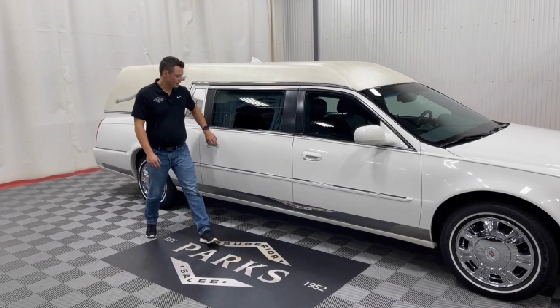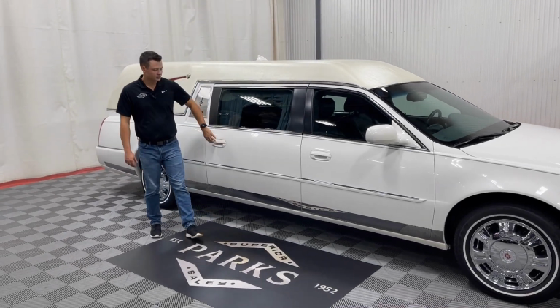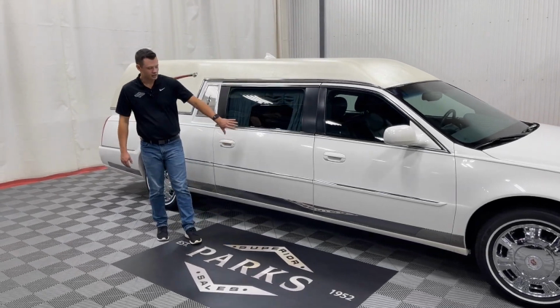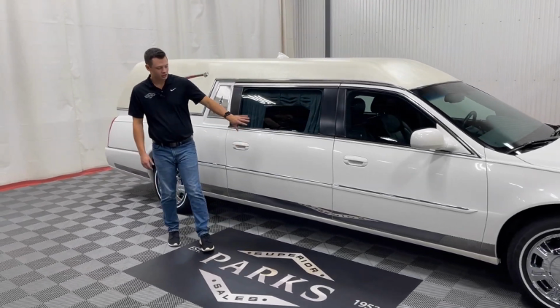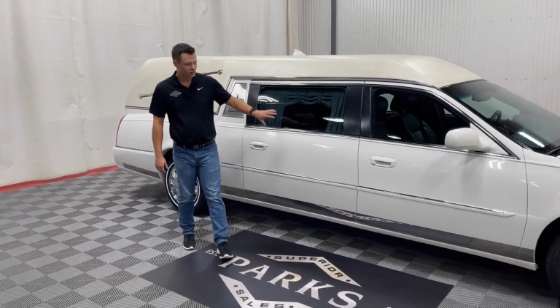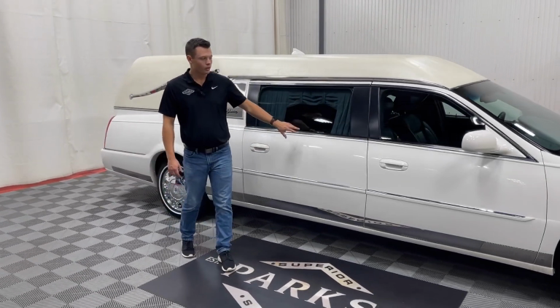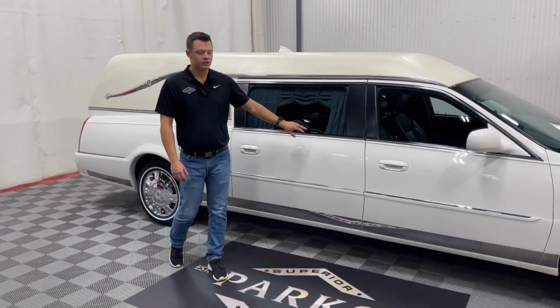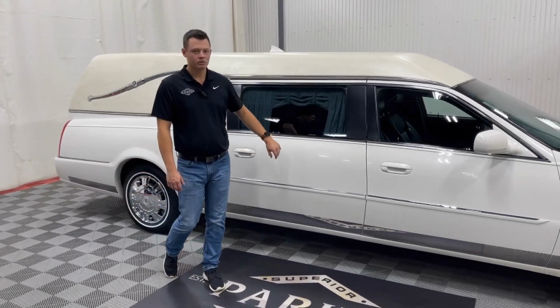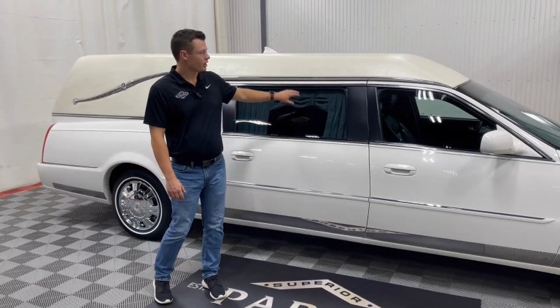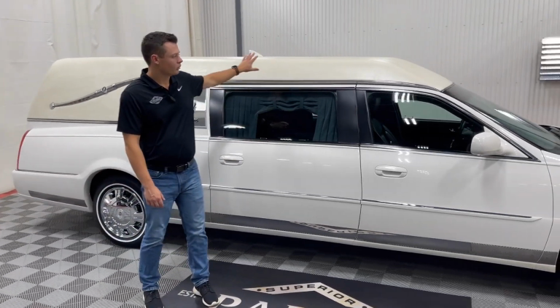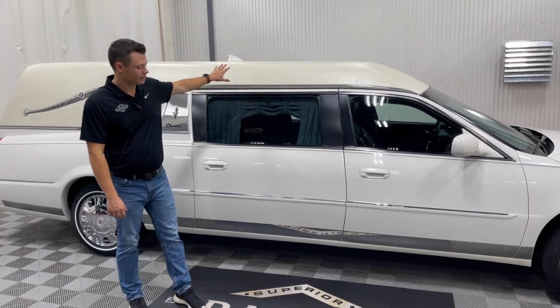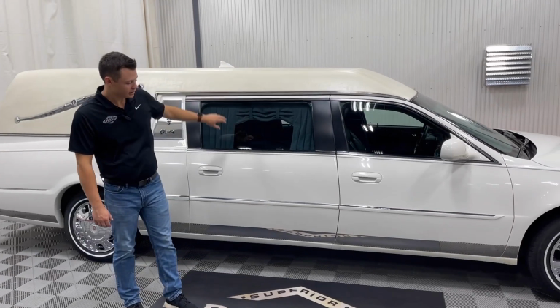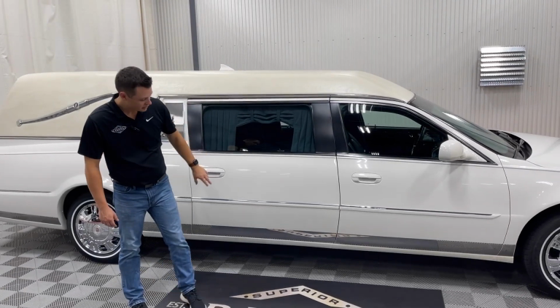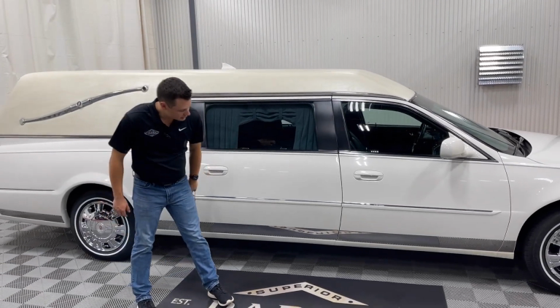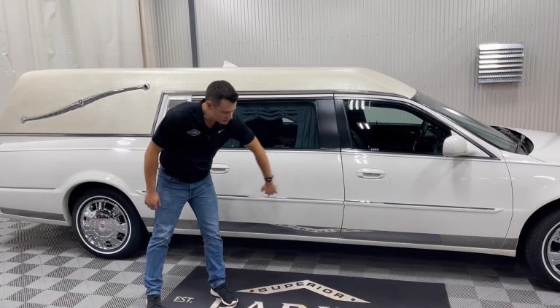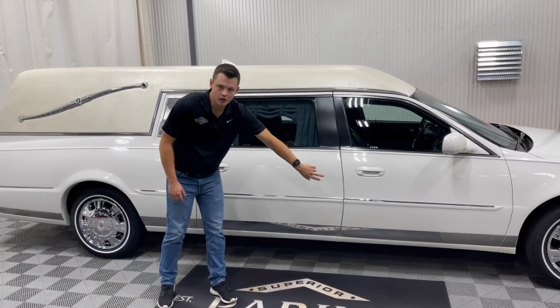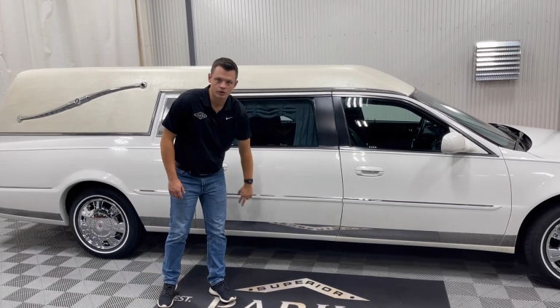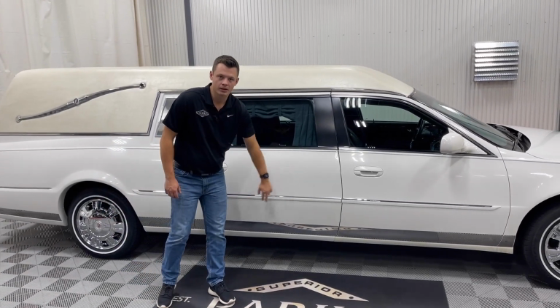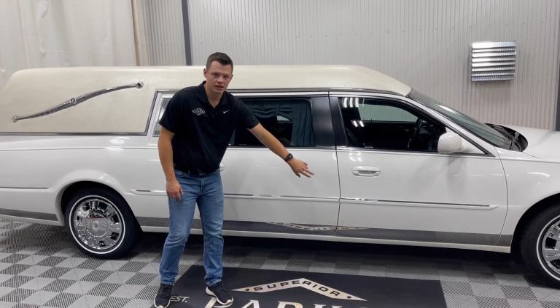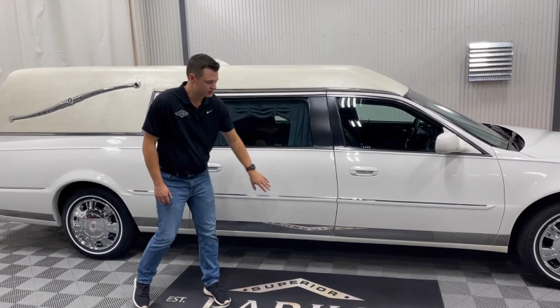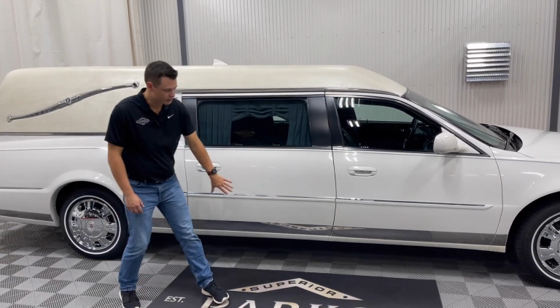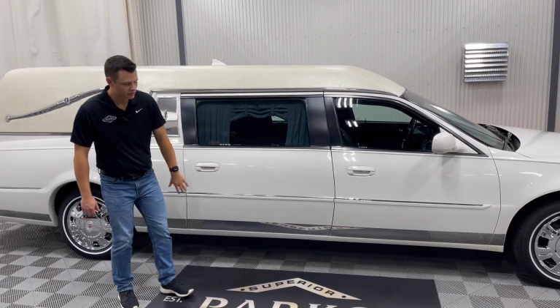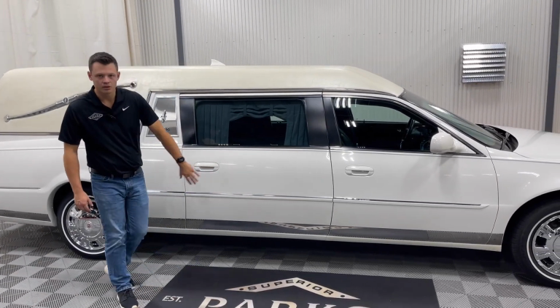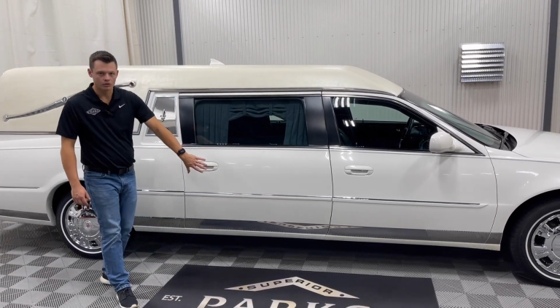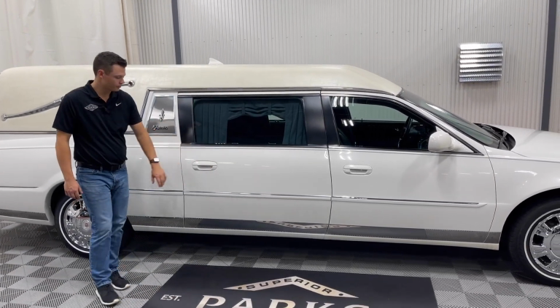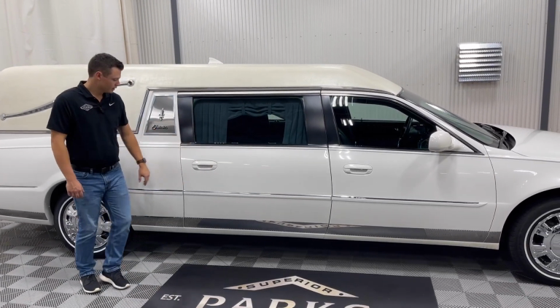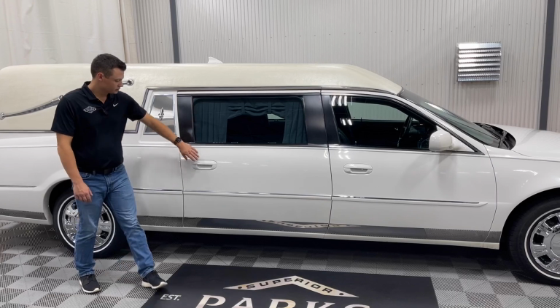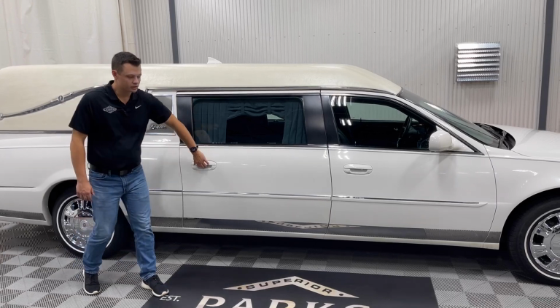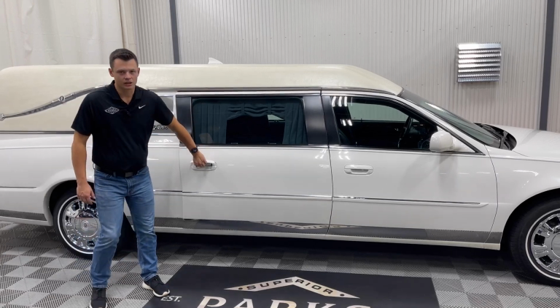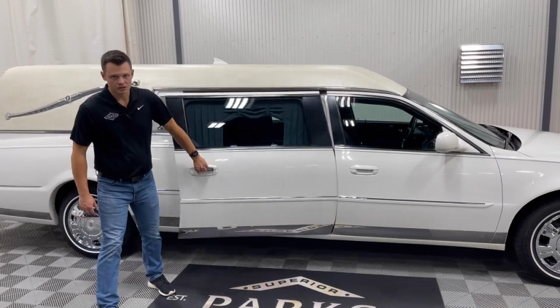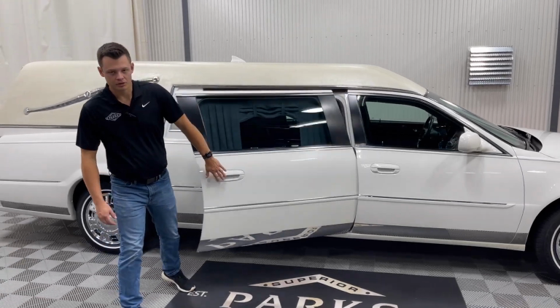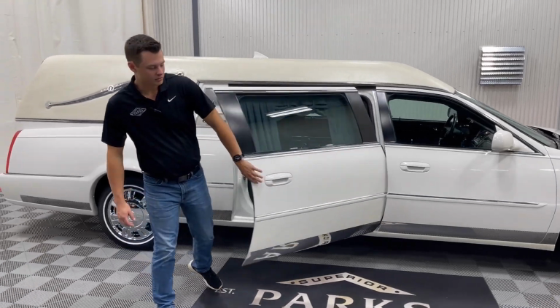White with a navy blue stripe, white elk top. It does have lower chrome on the side — not rocker chrome, but lower chrome — just a way to dress up this Superior Statesman.